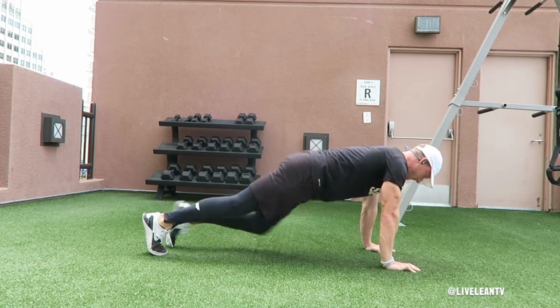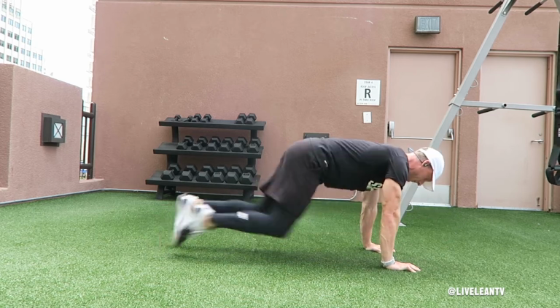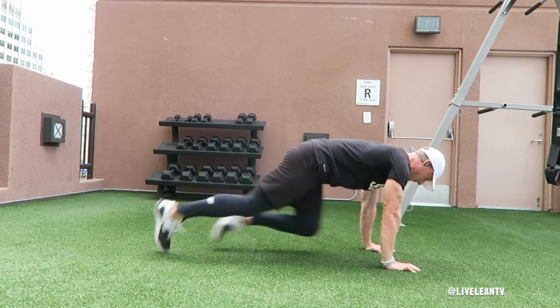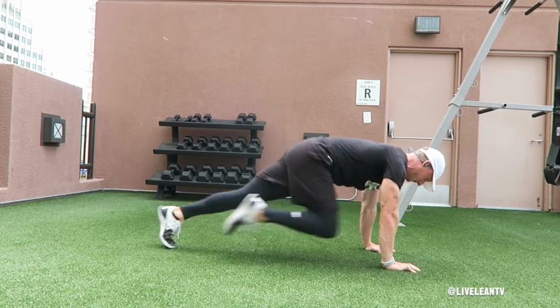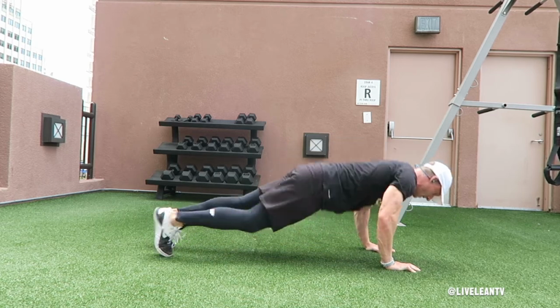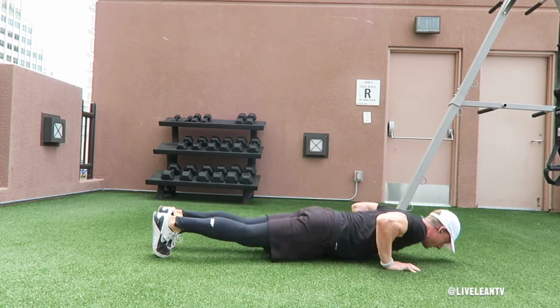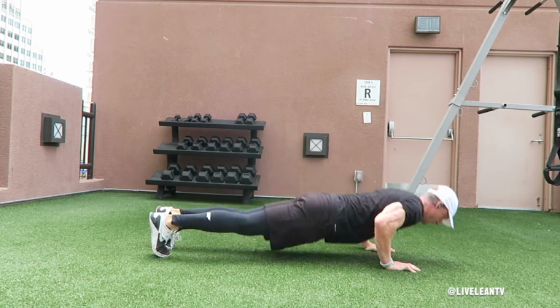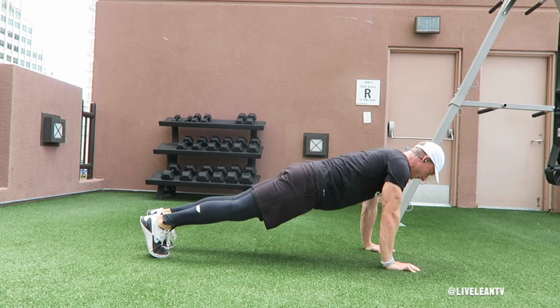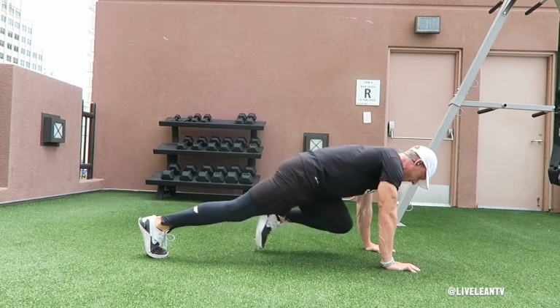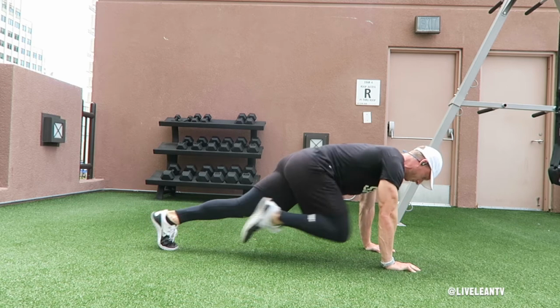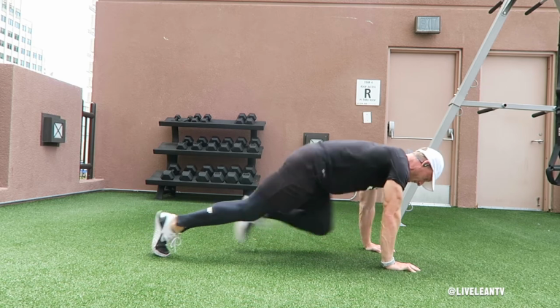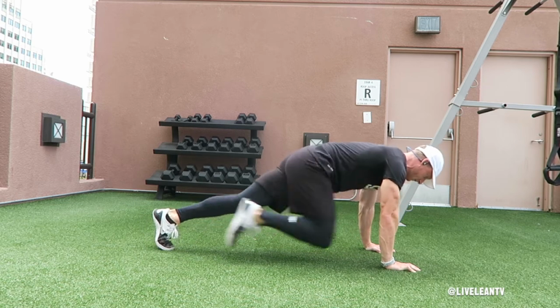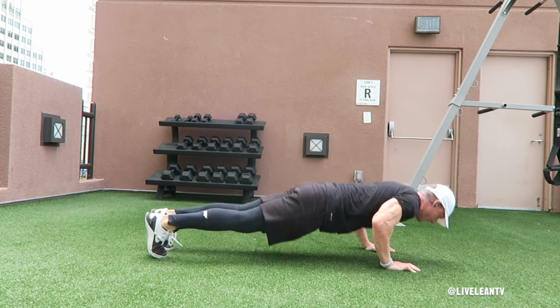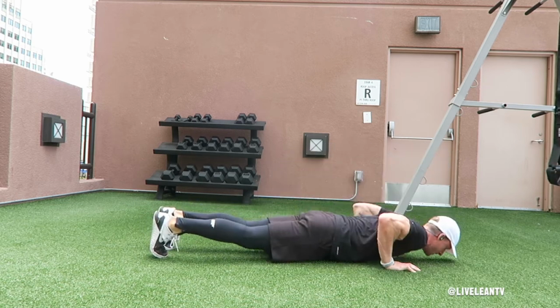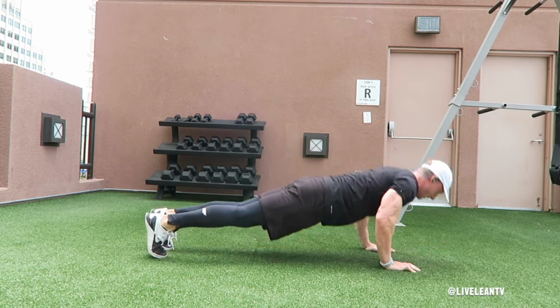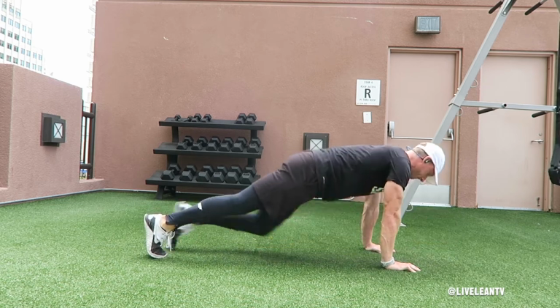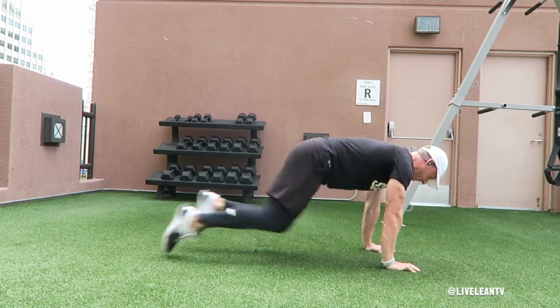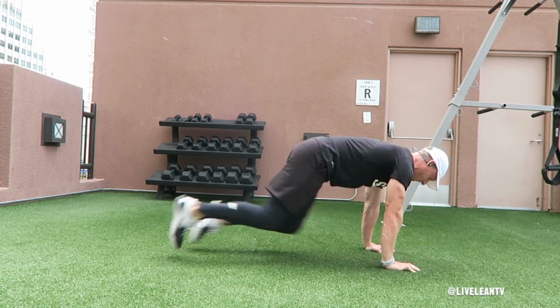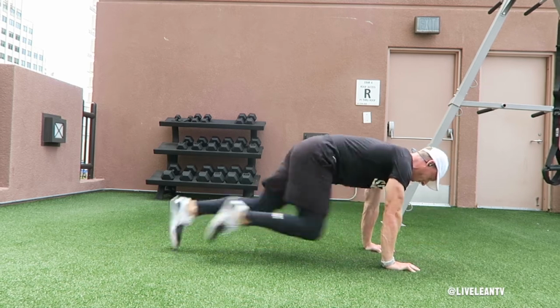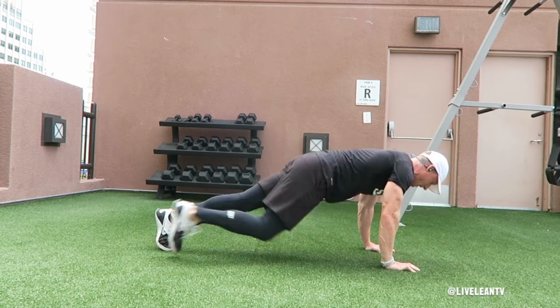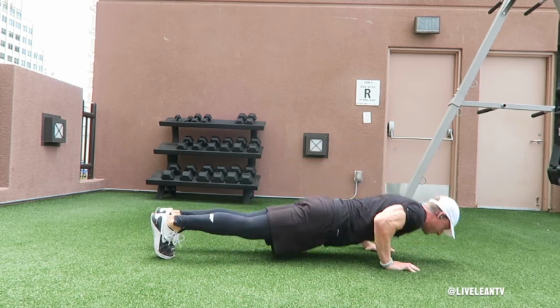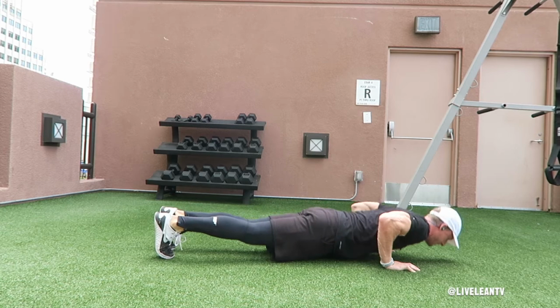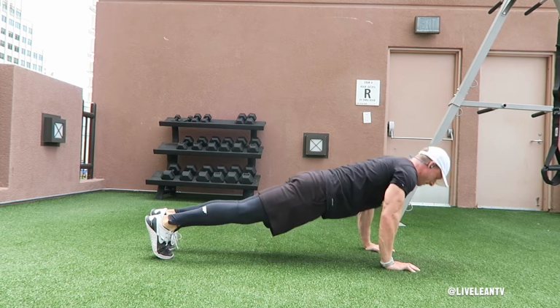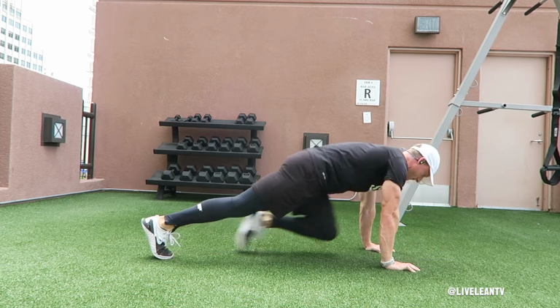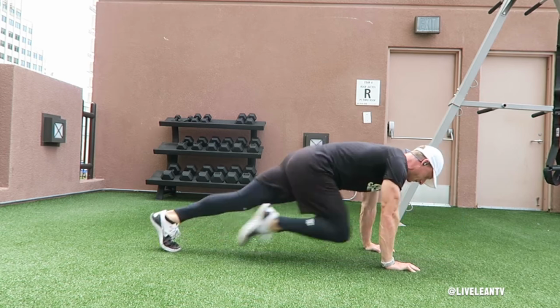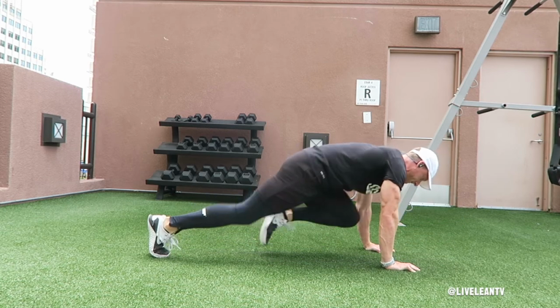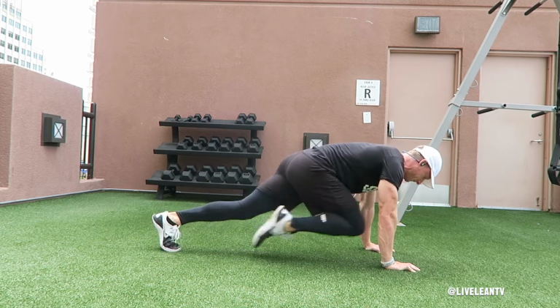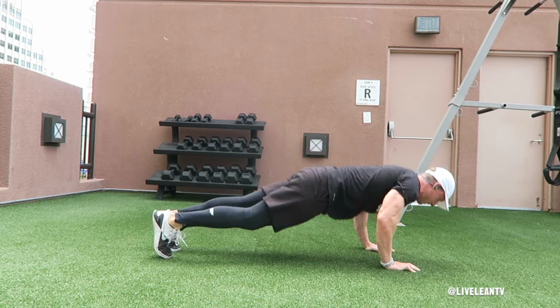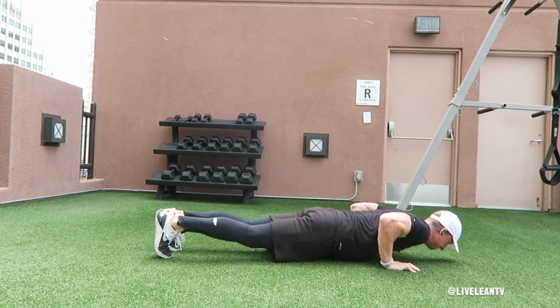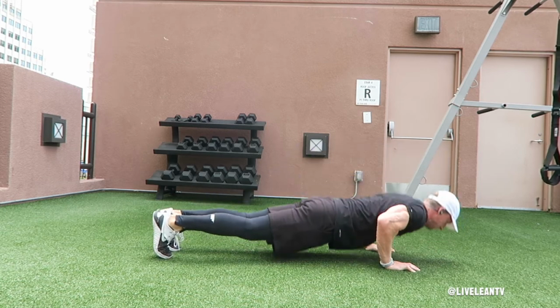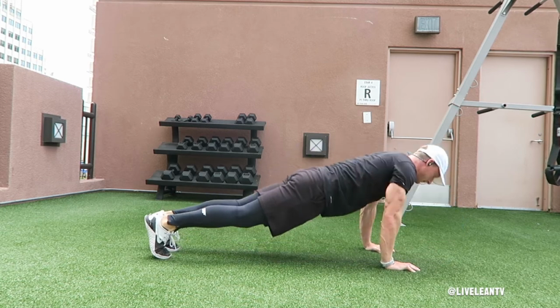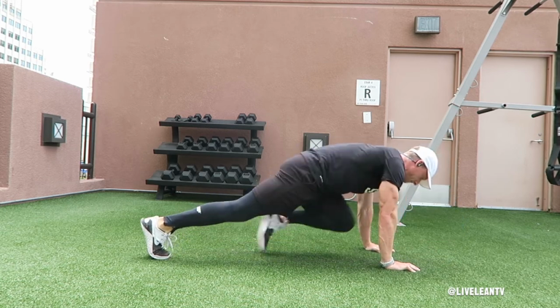Then immediately complete four mountain climbers, two per side, by driving one knee towards your chest while maintaining a flat back, then reverse it back to the starting position. Repeat with your other leg. Alternate back and forth as fast as you can while maintaining proper form.